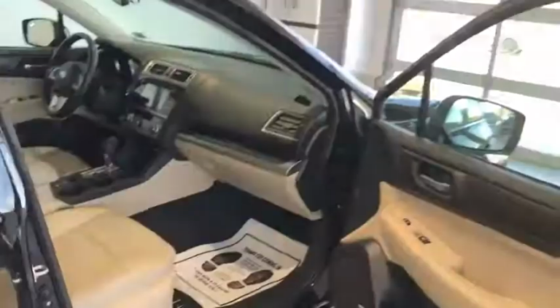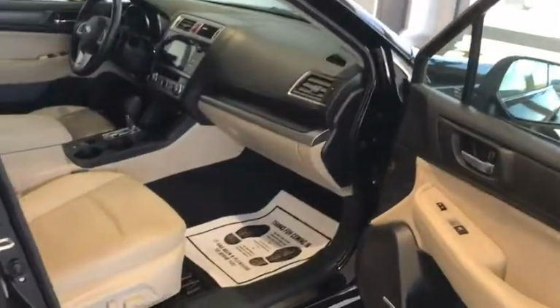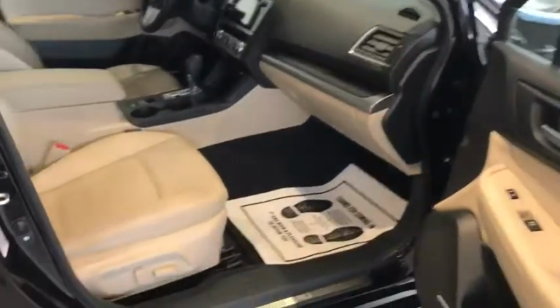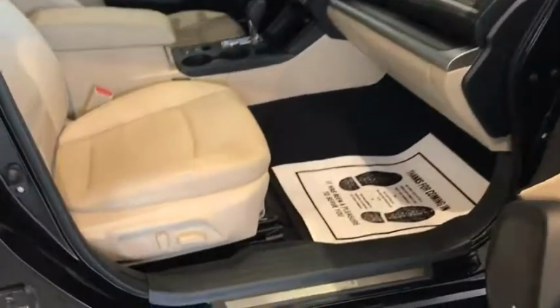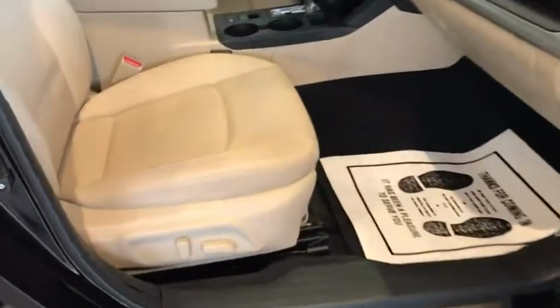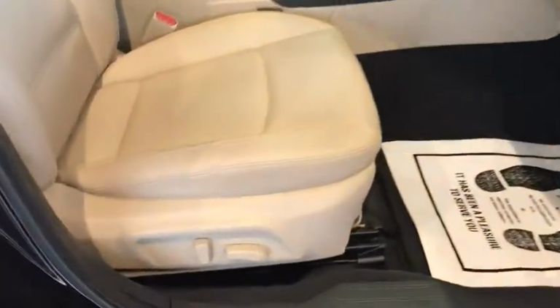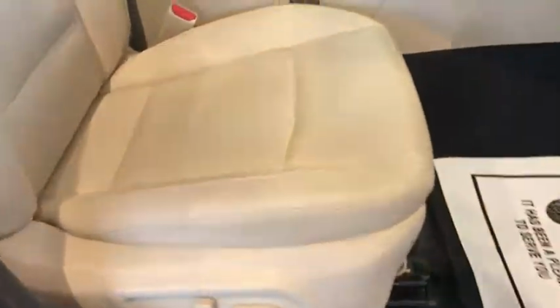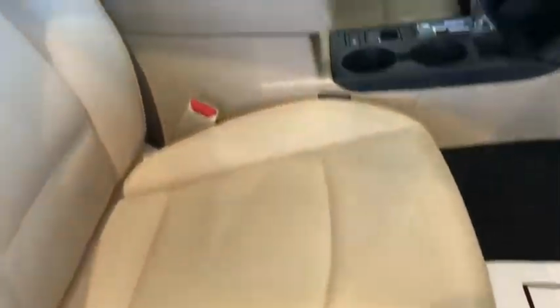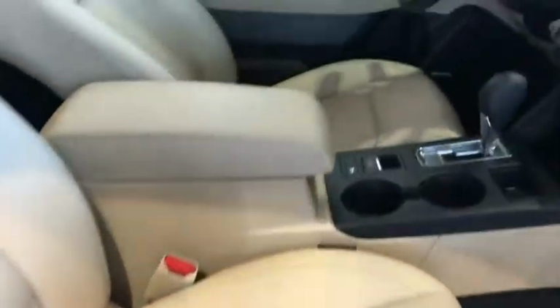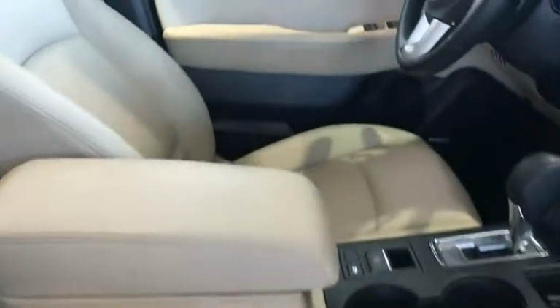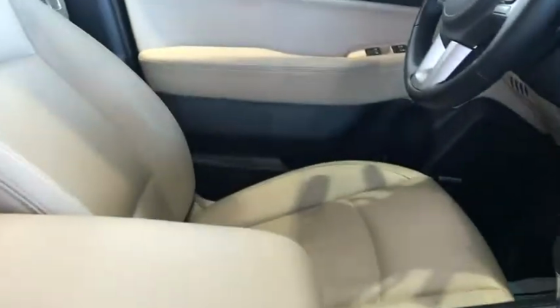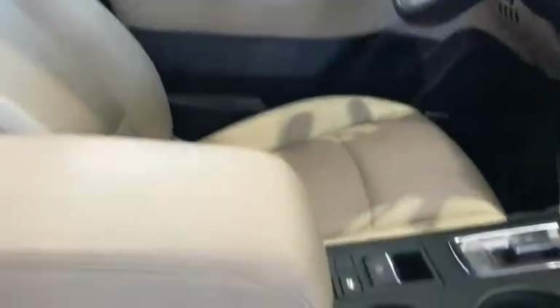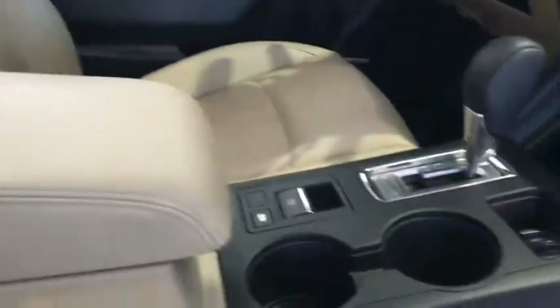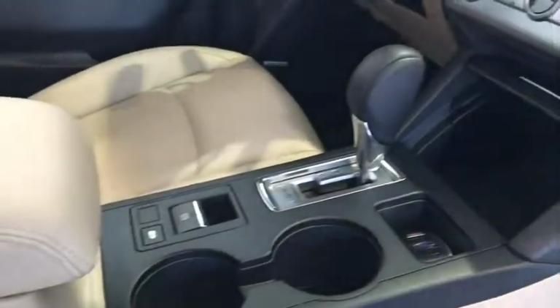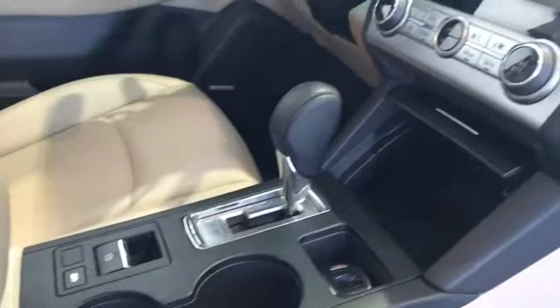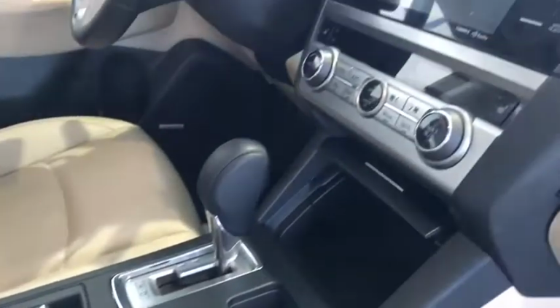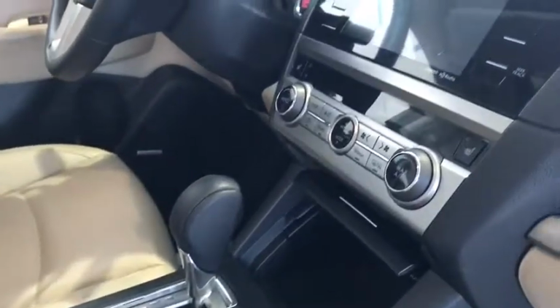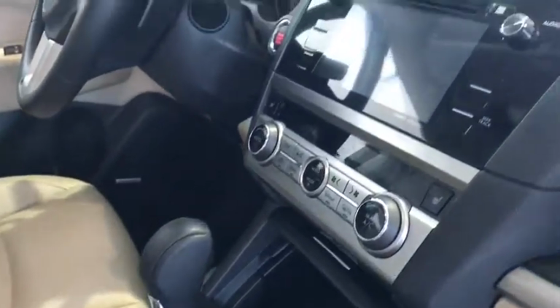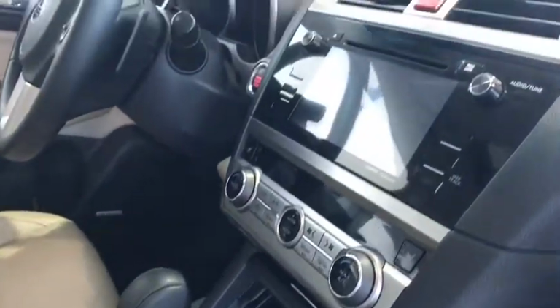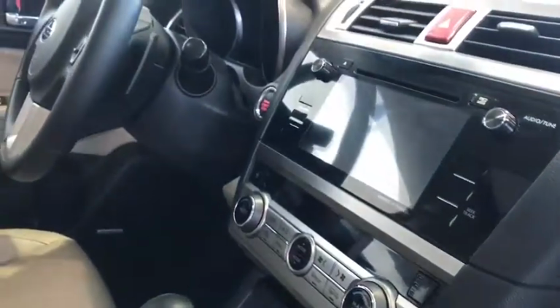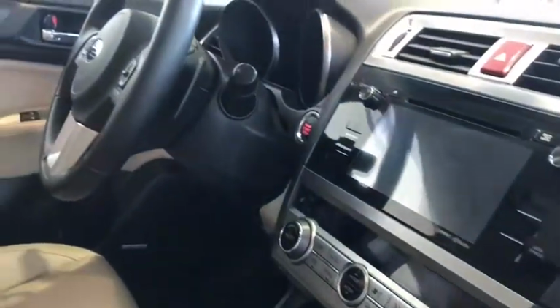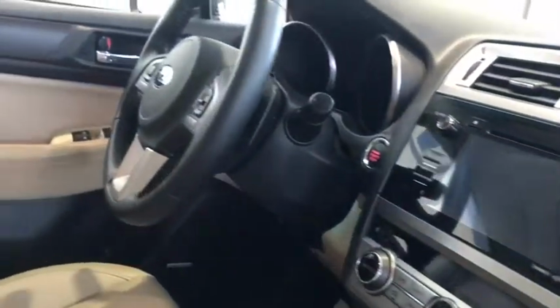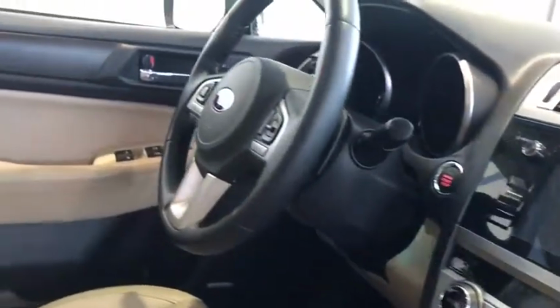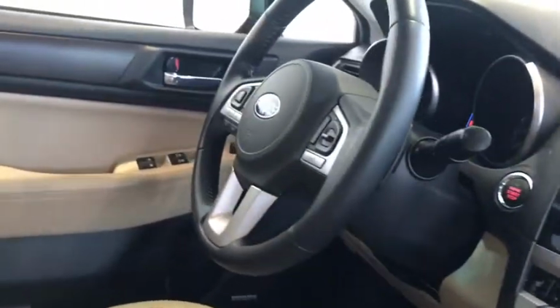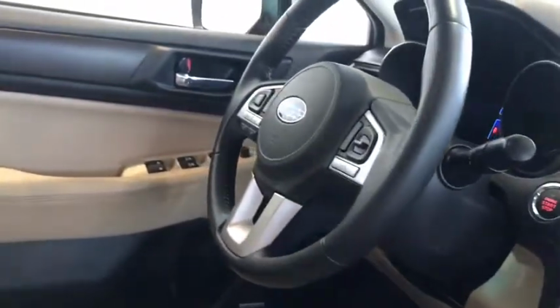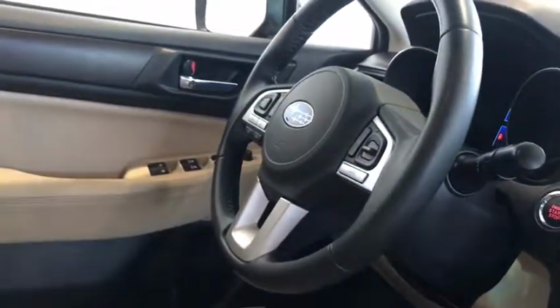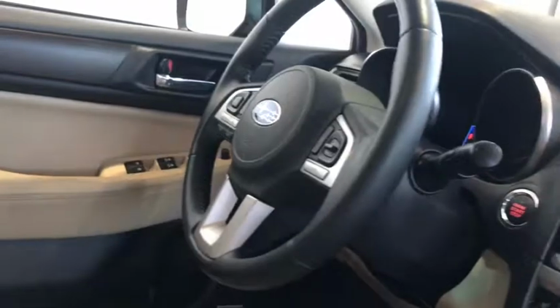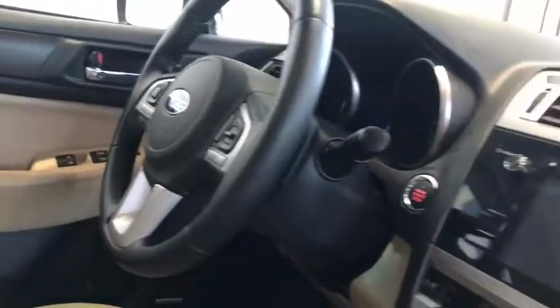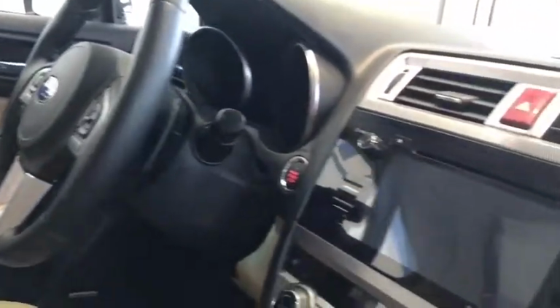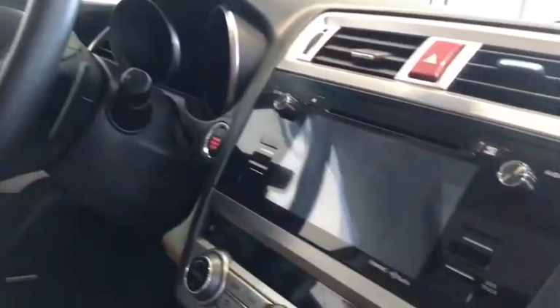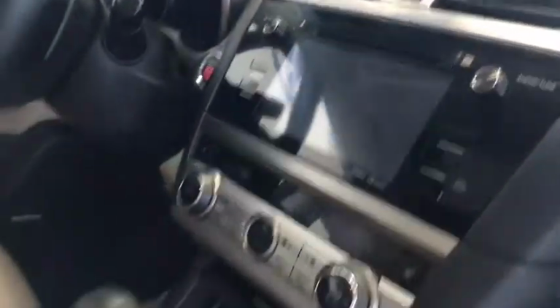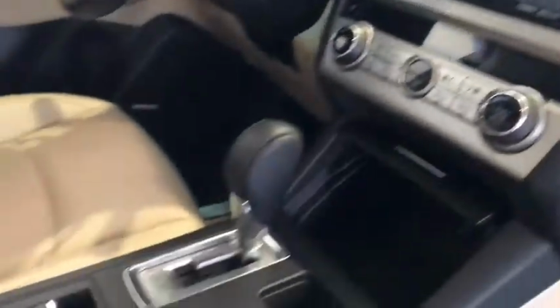Up front, you have powered seats that are heated on both sides, dual climate control, electronic parking brake, stability management, blind spot indicators, and Harman Kardon speakers, which are a premium sound system.